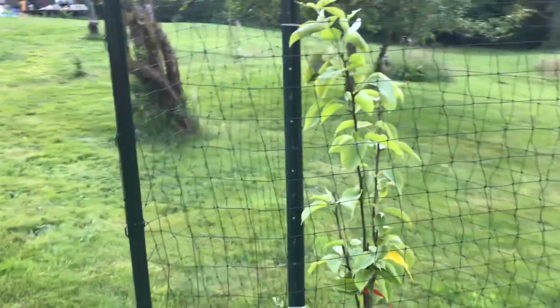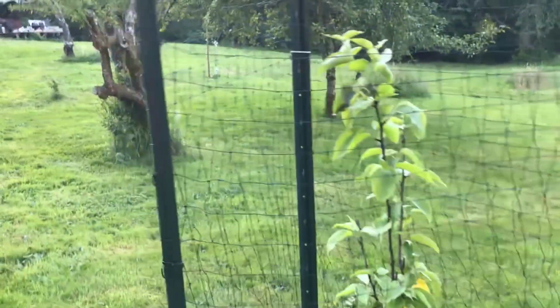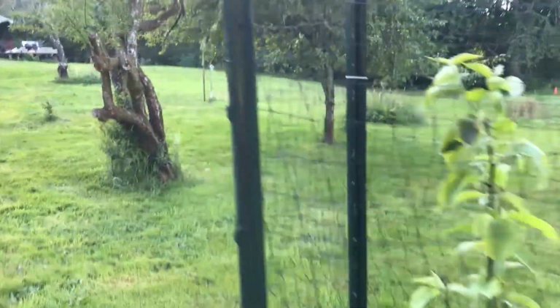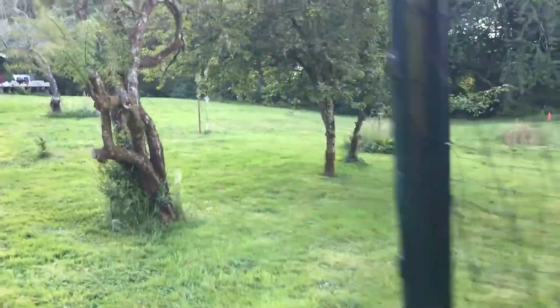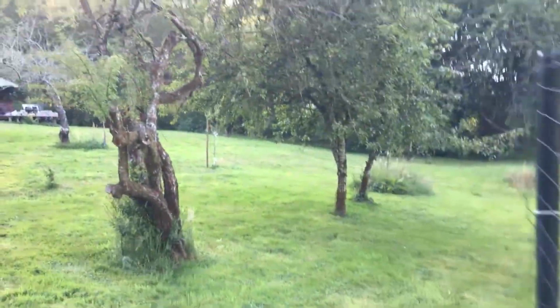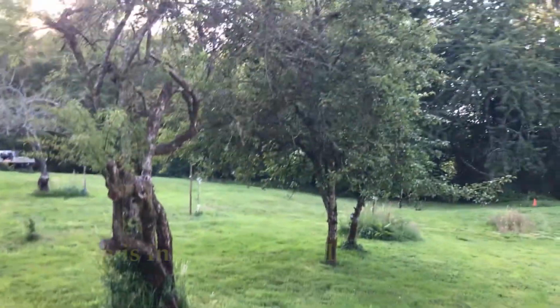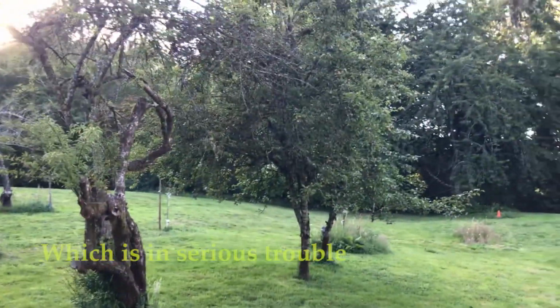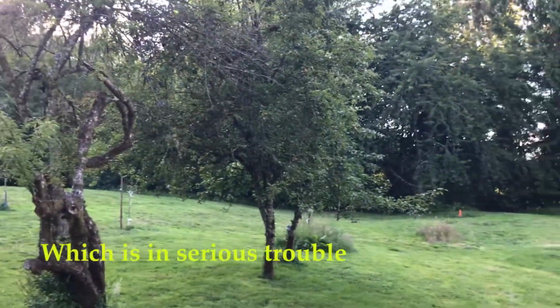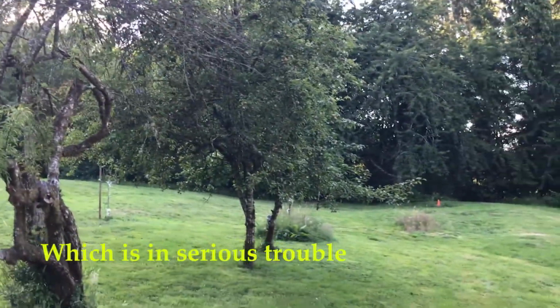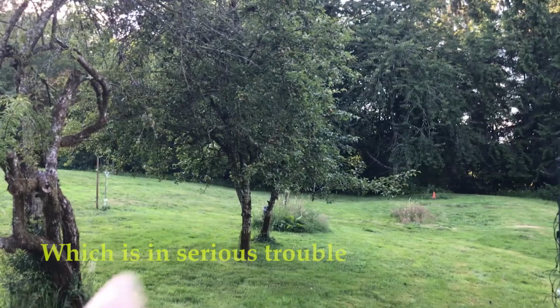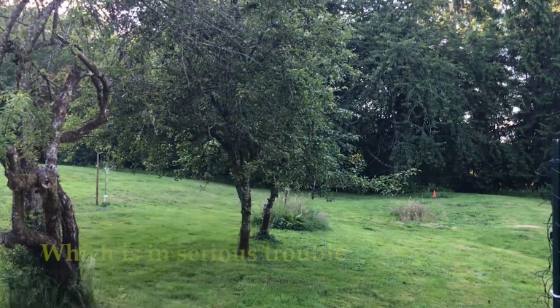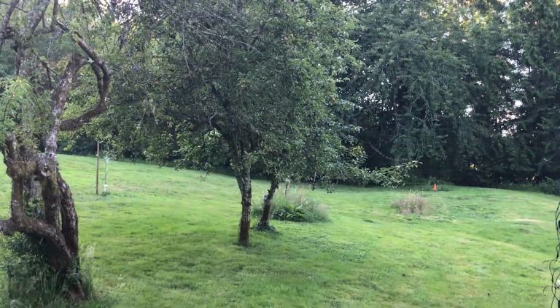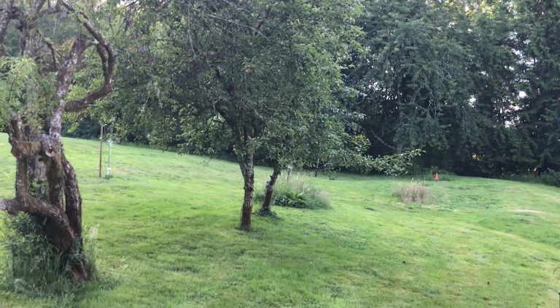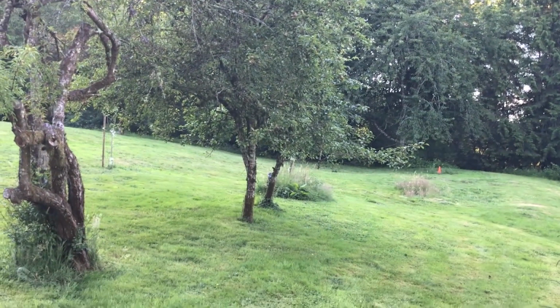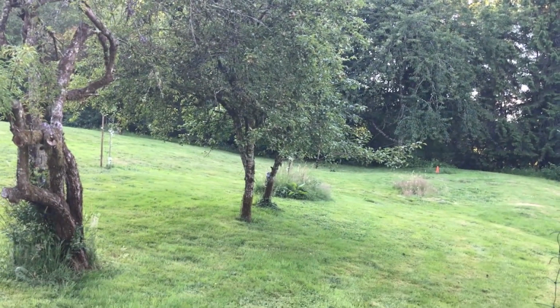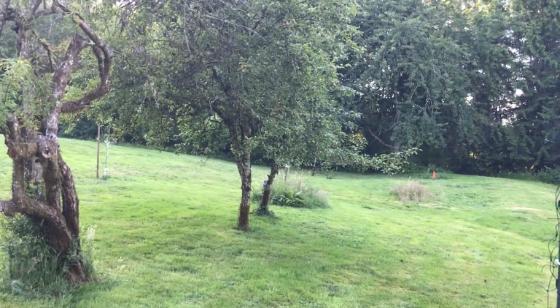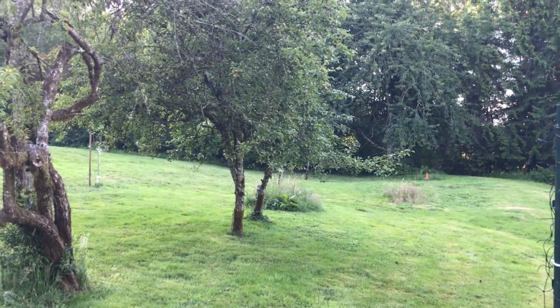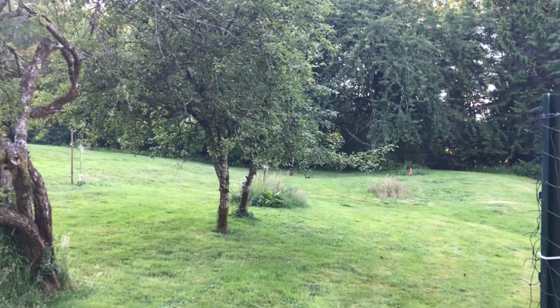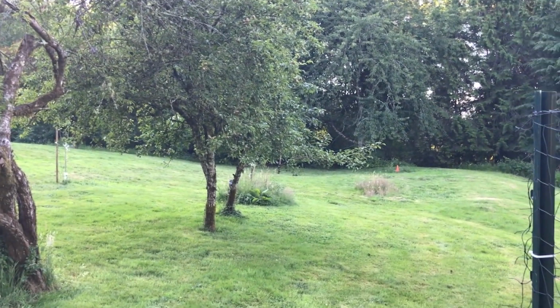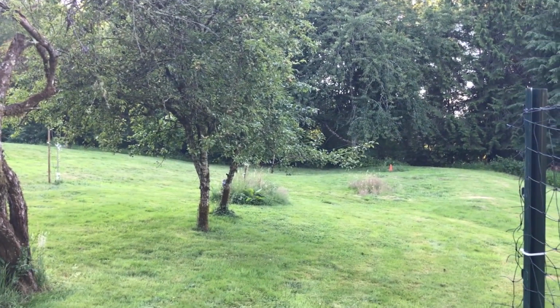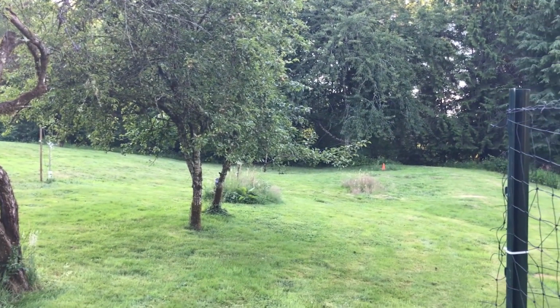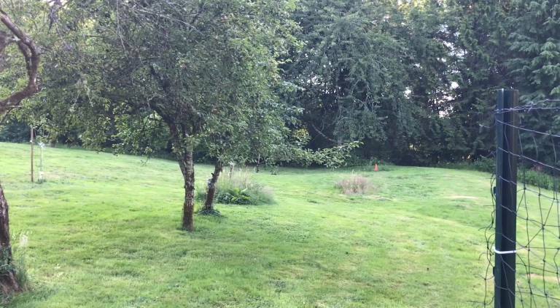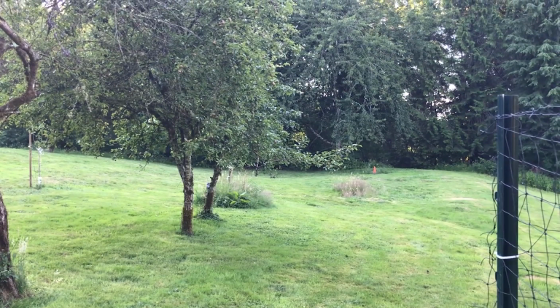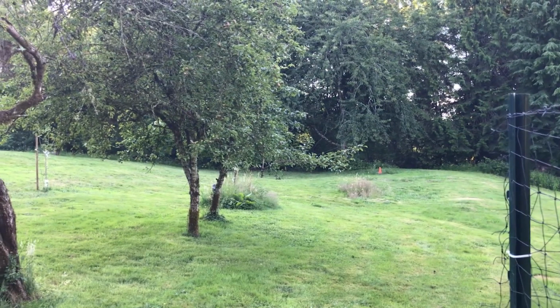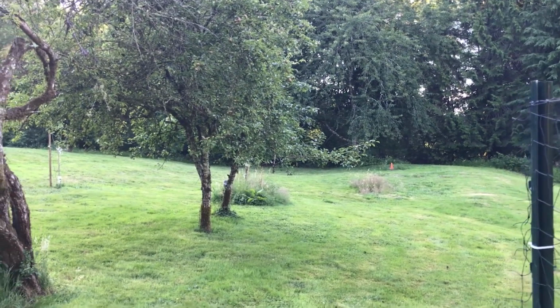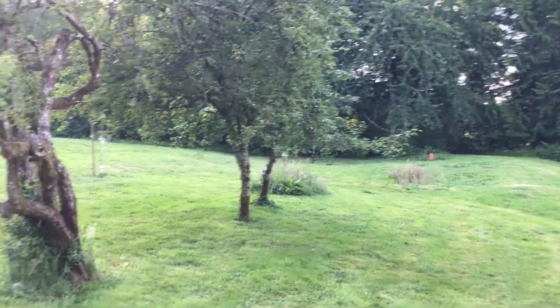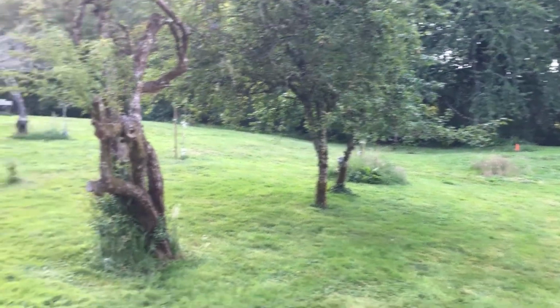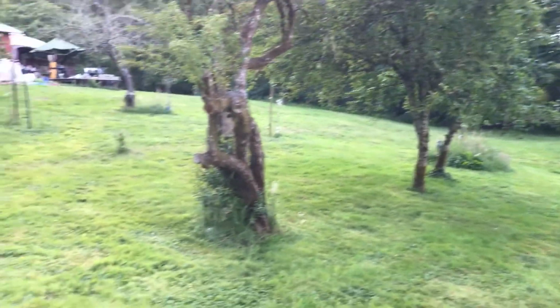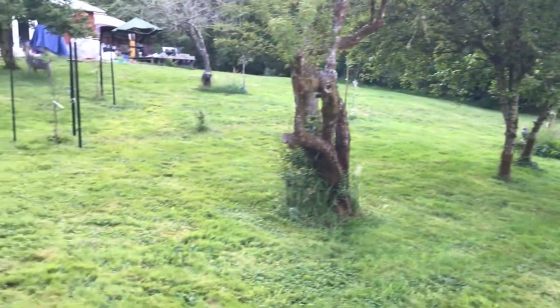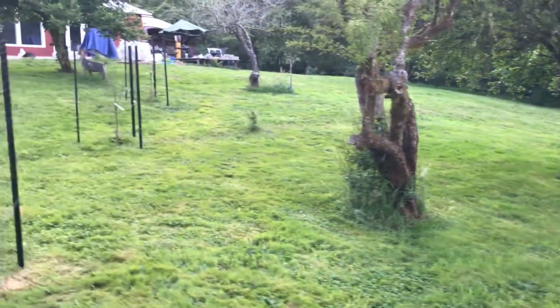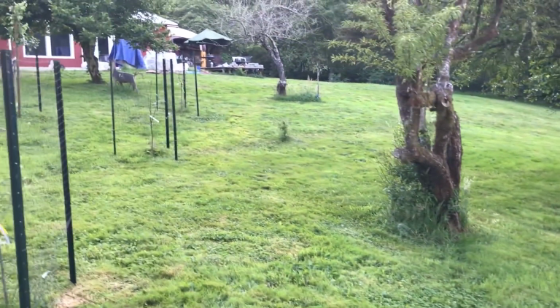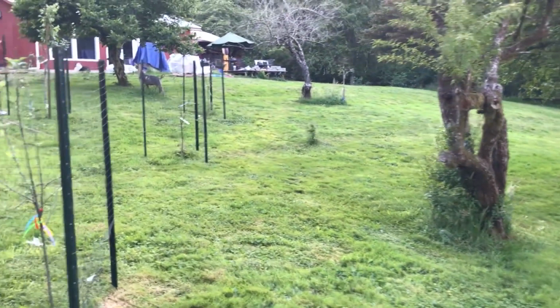They still have — I have a plum tree there and over beyond there is a pear tree. And then there's an Asian pear tree behind that. So that's pretty much what's going on in my orchard.